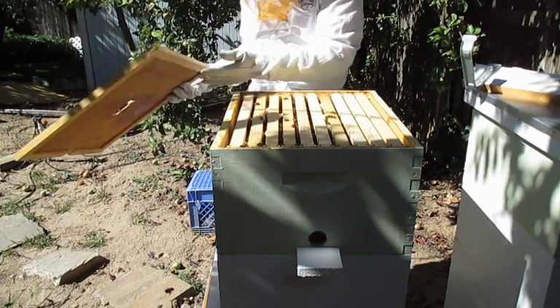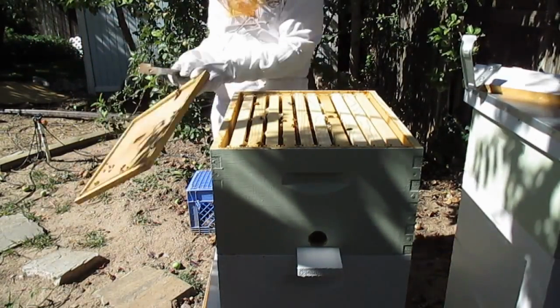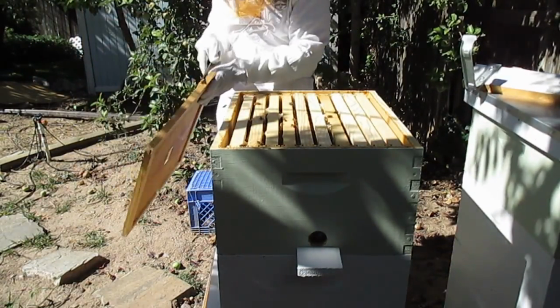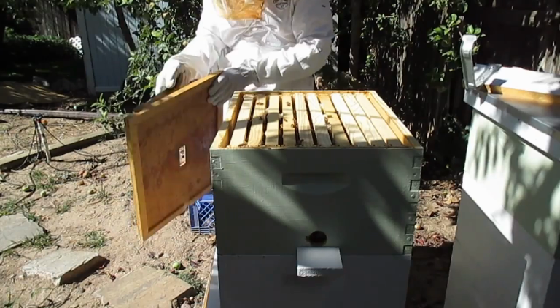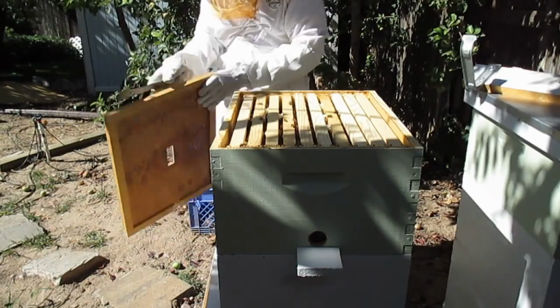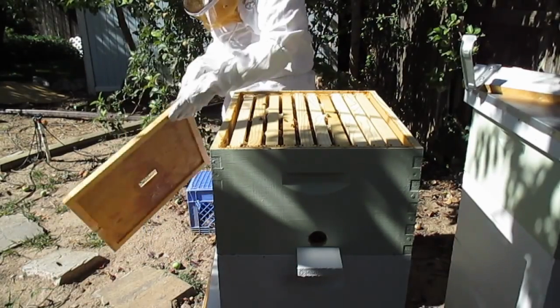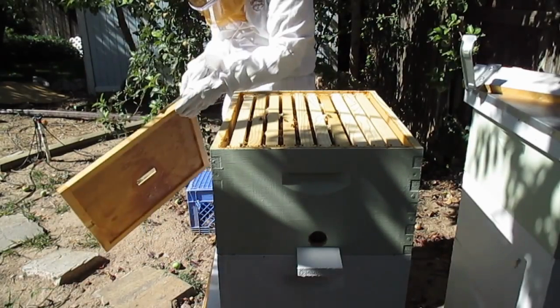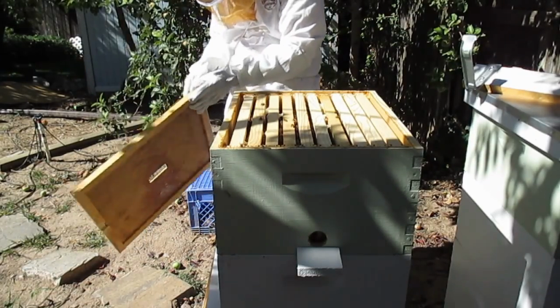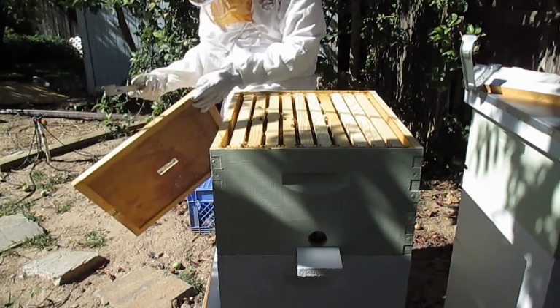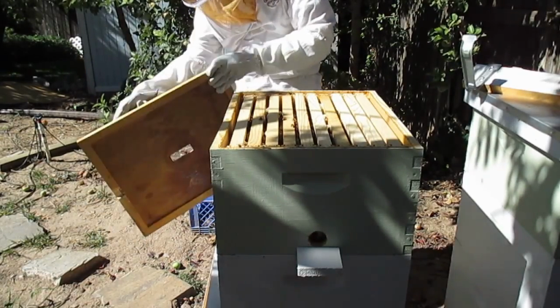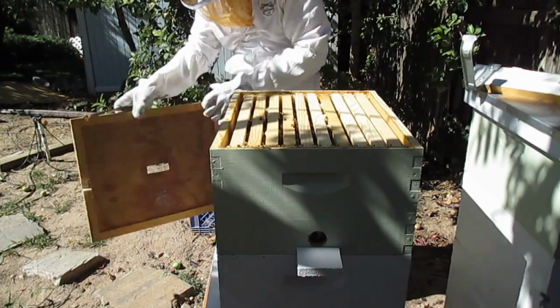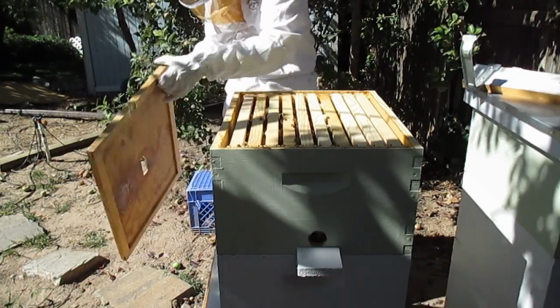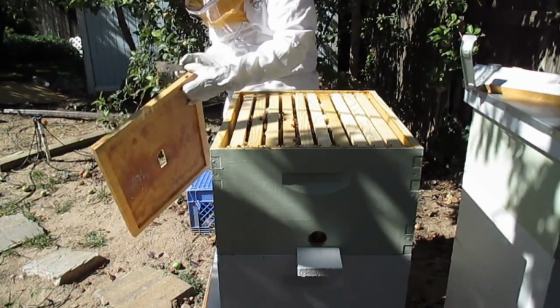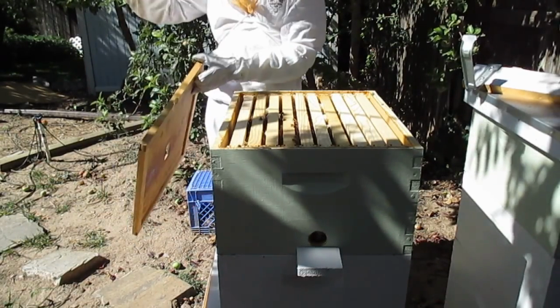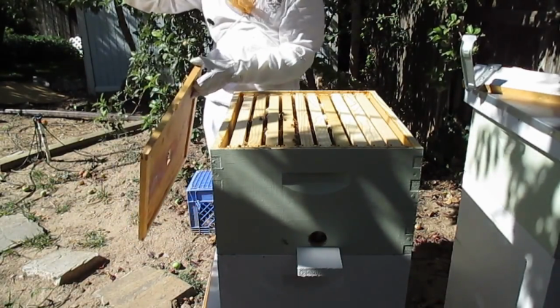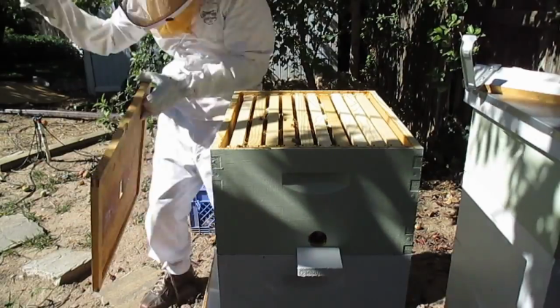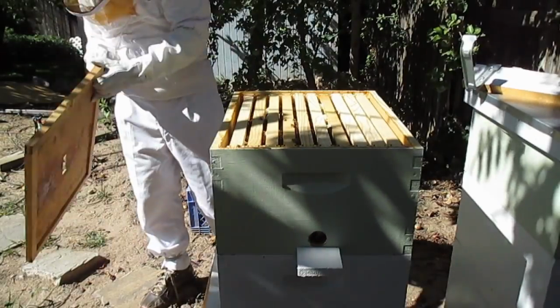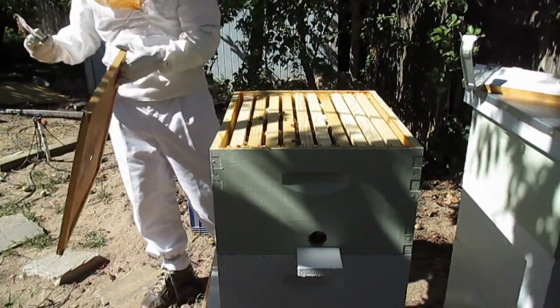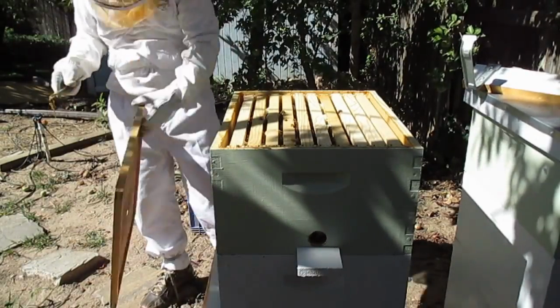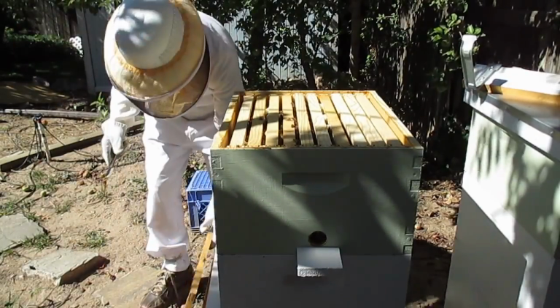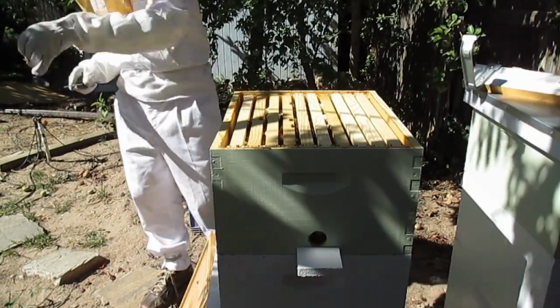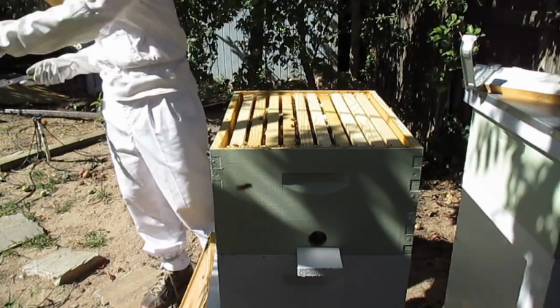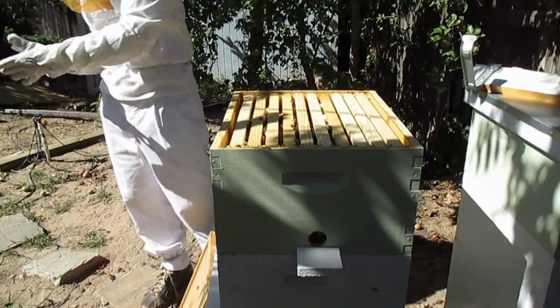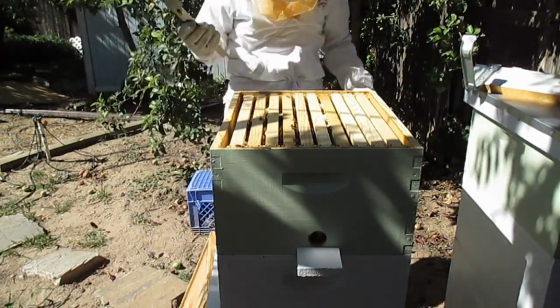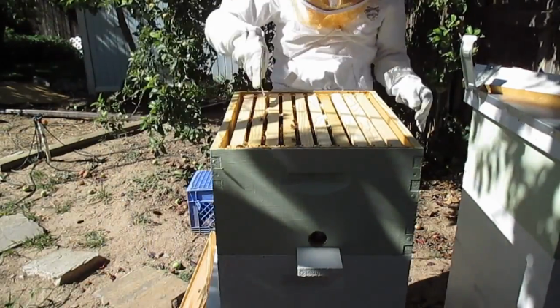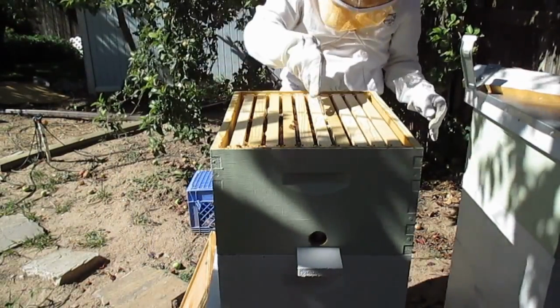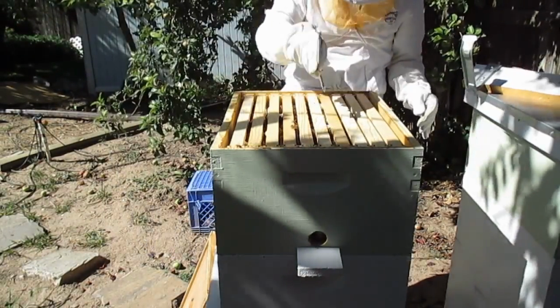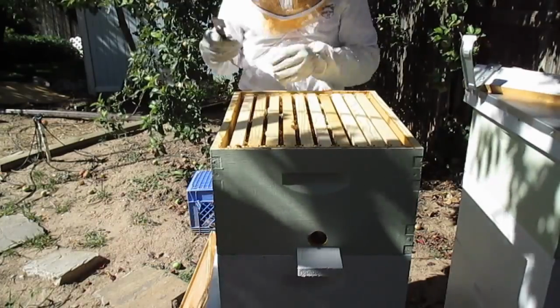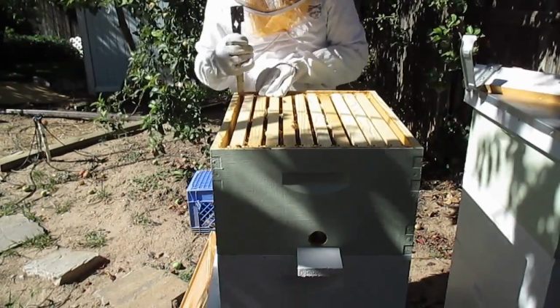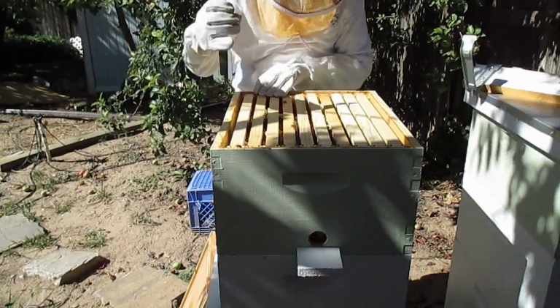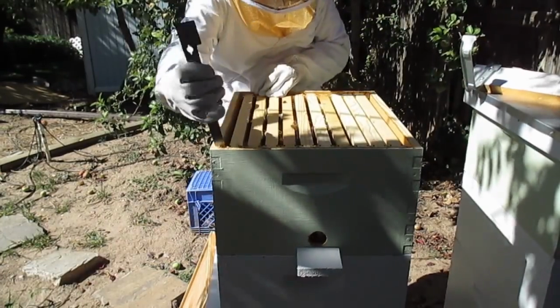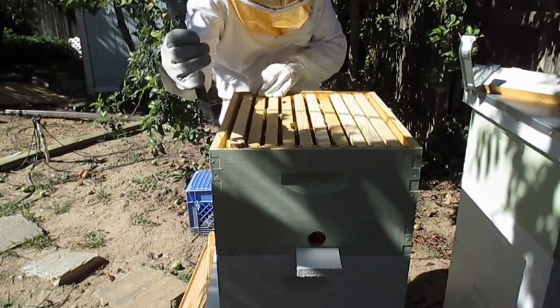You want some propolis to chew on? It's fine molasses. Grandma used to chew pine gum.